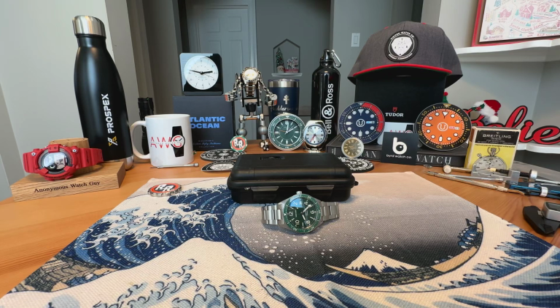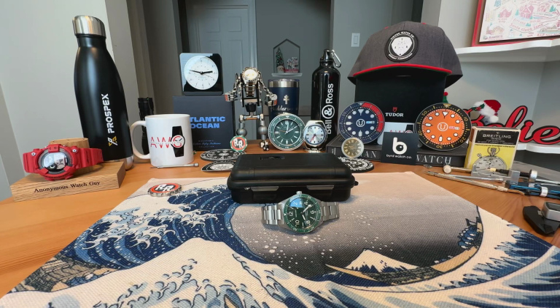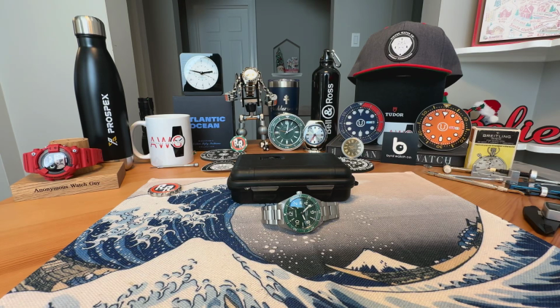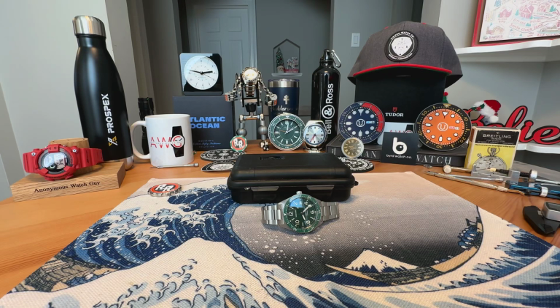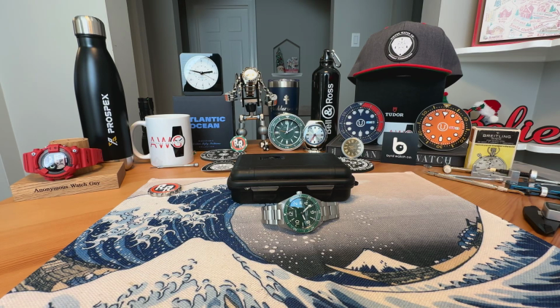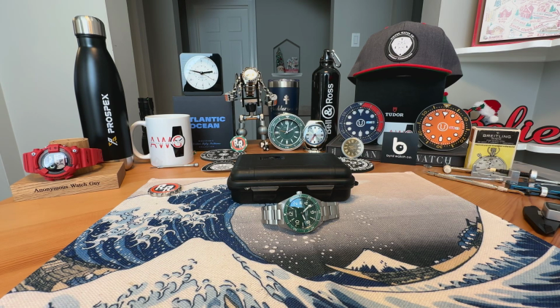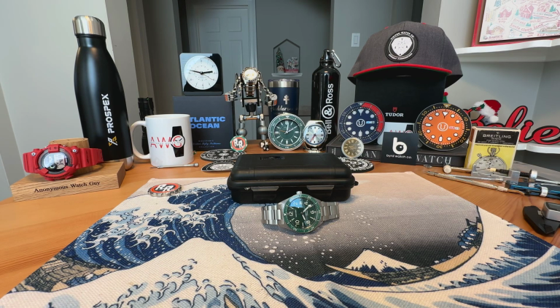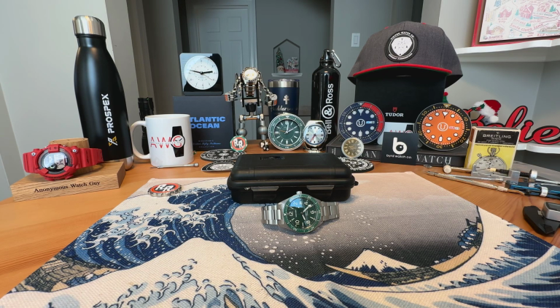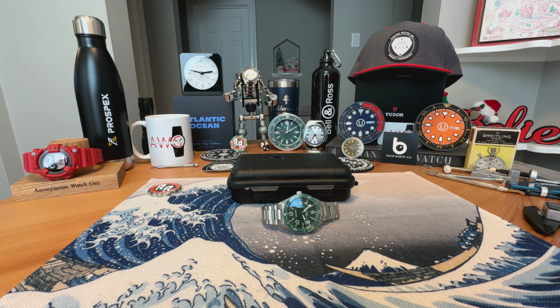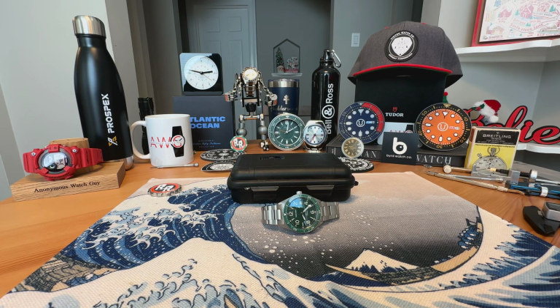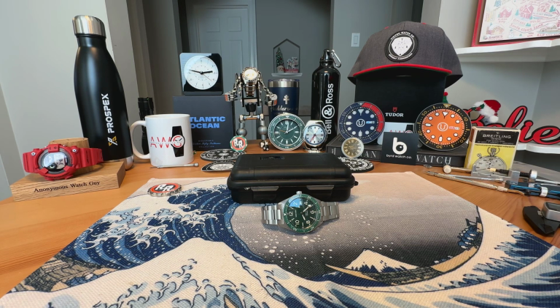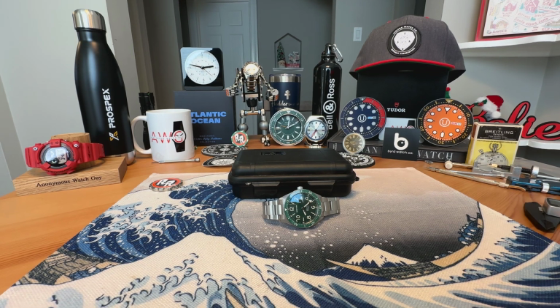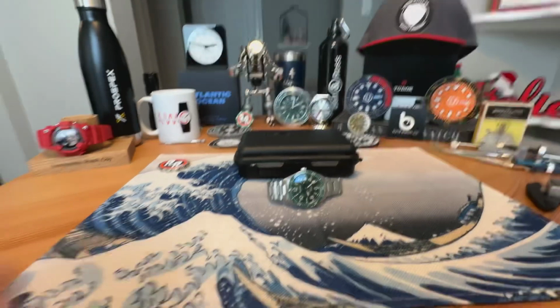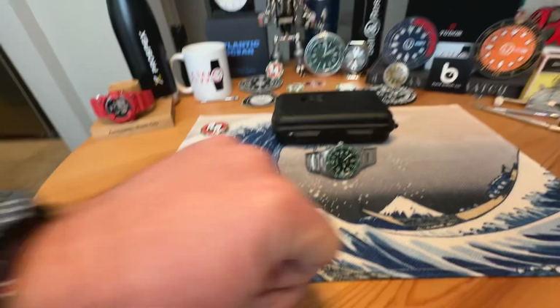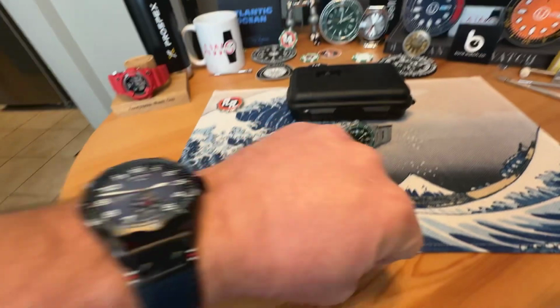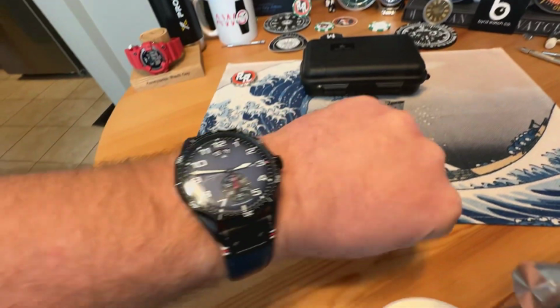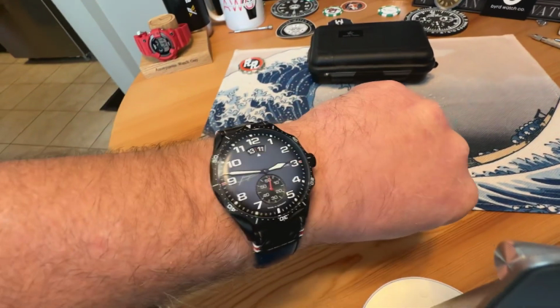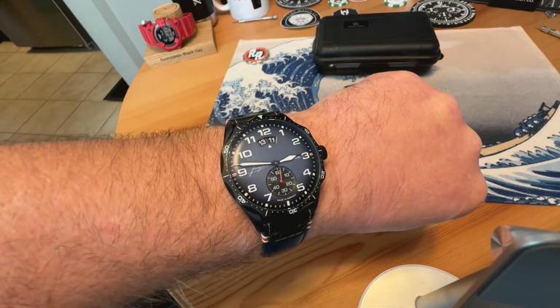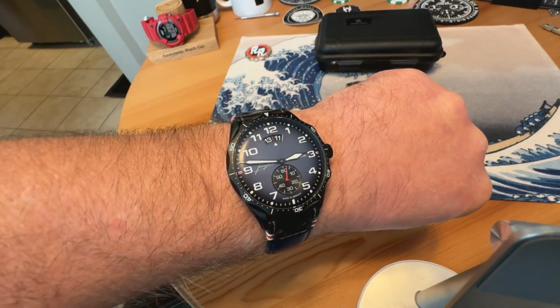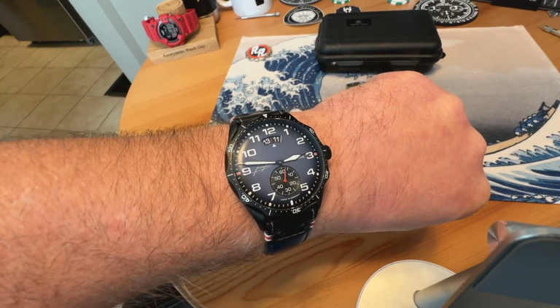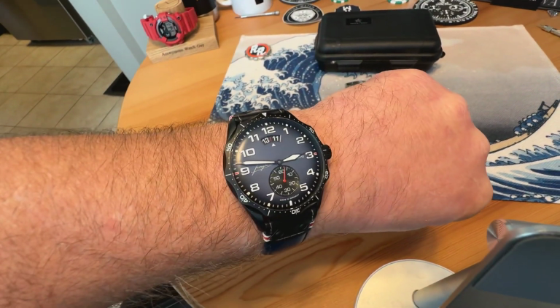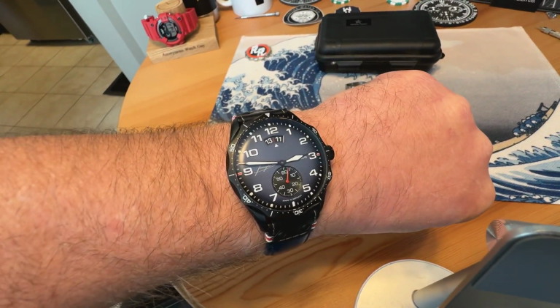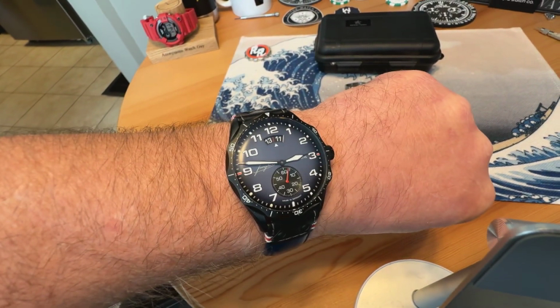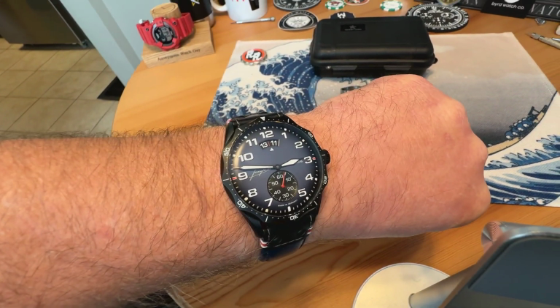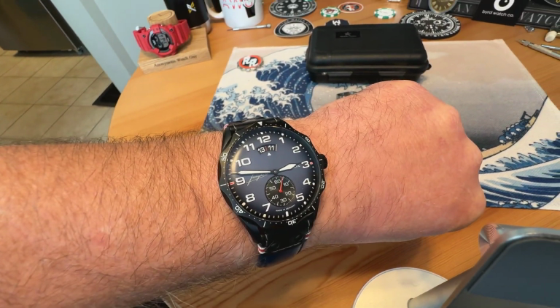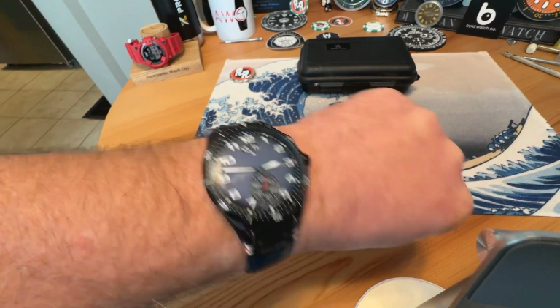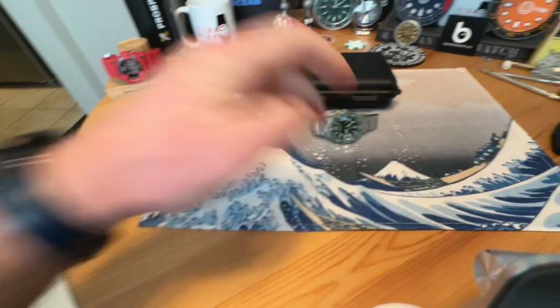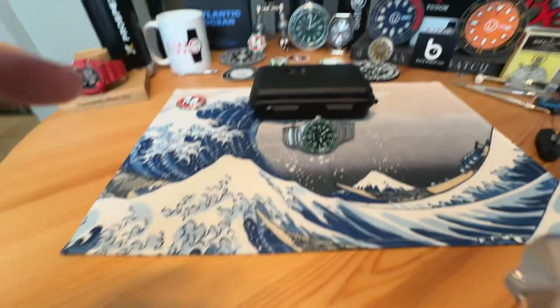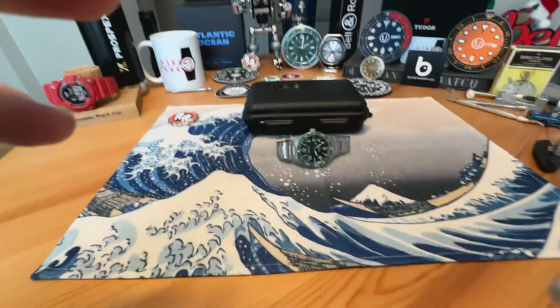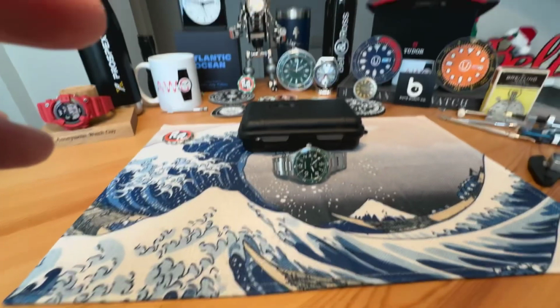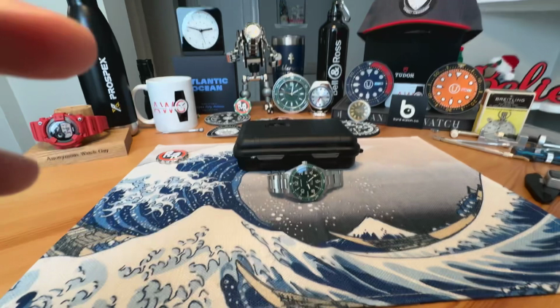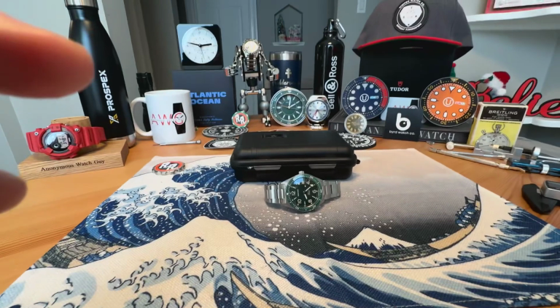Anonymous Watch Guy here with an overview video. Quick wrist check — wearing the Junghans Meister Pilot today. Awesome watch, definitely a favorite in the collection.